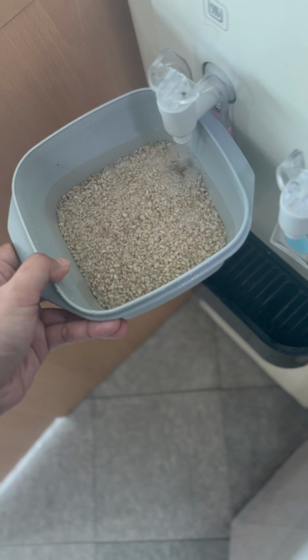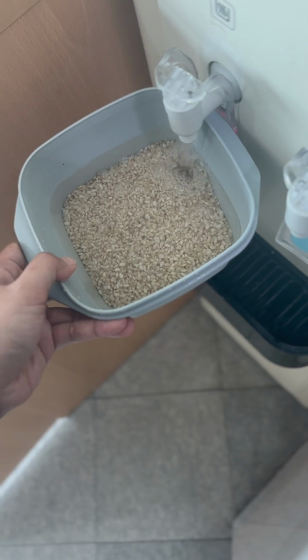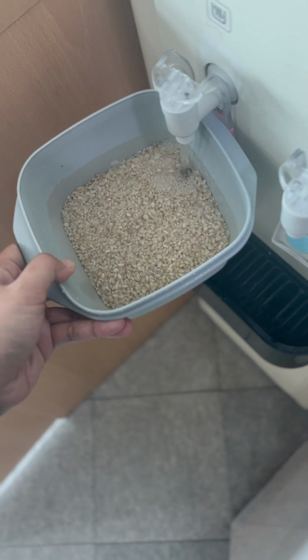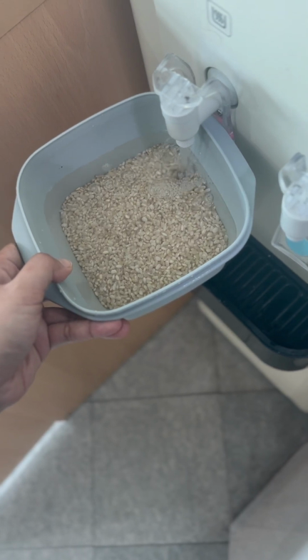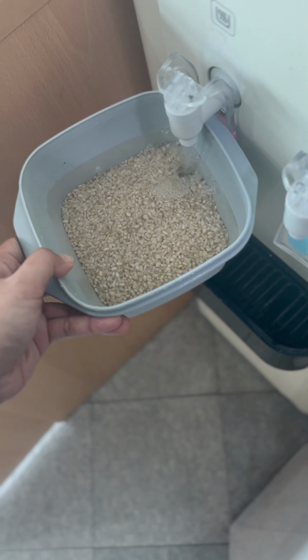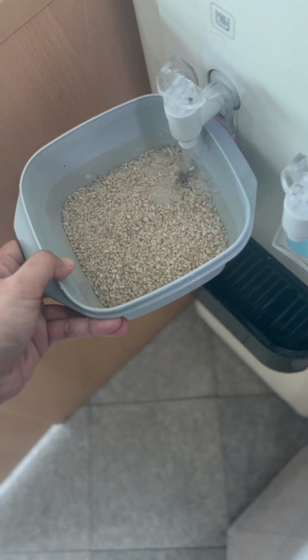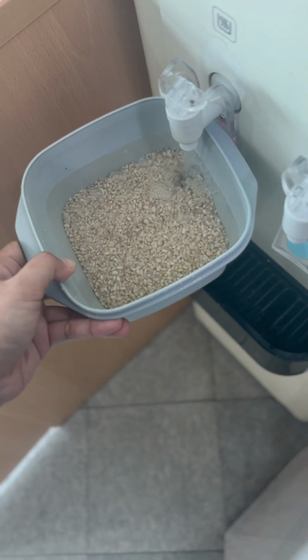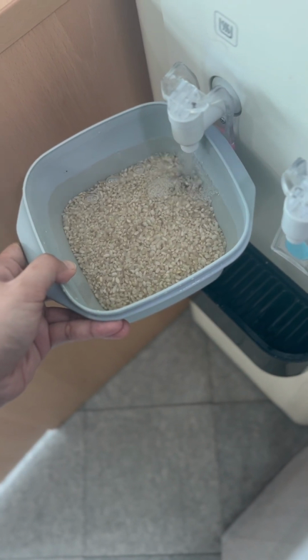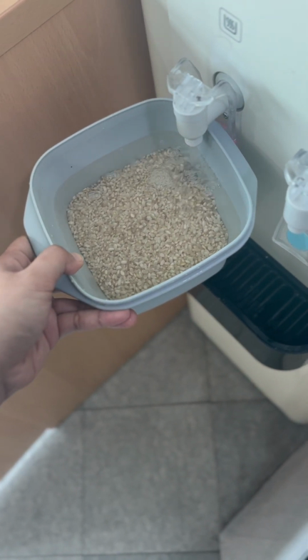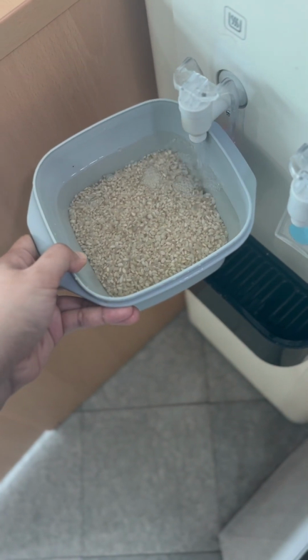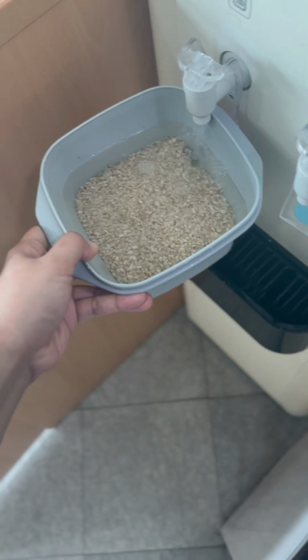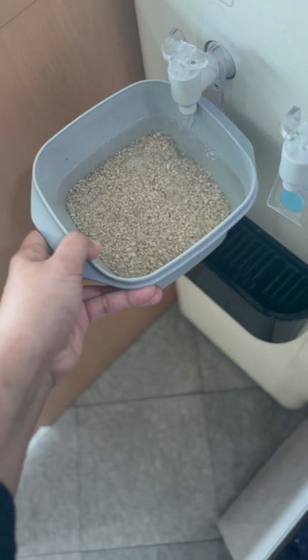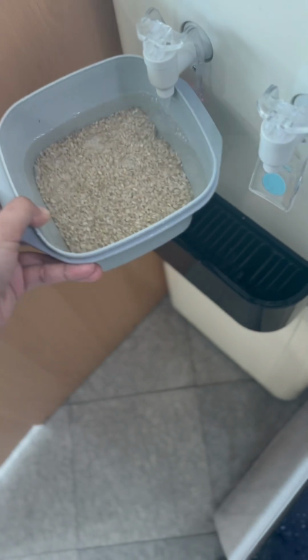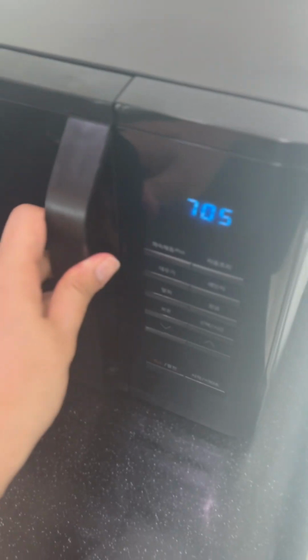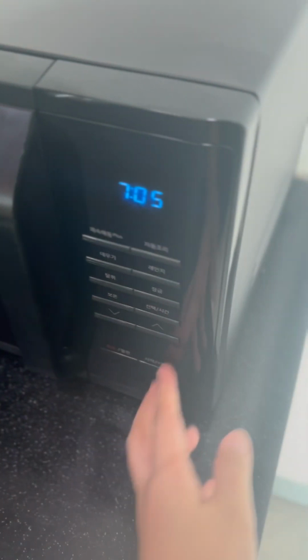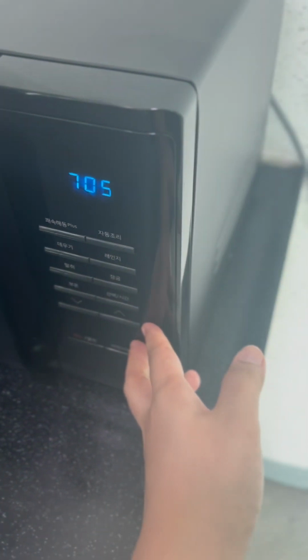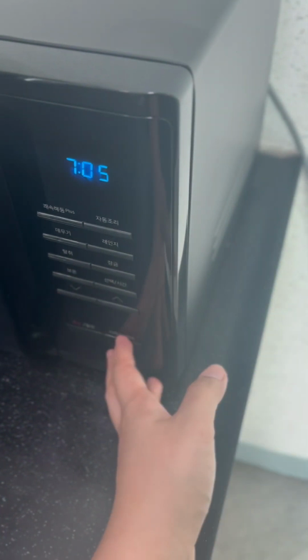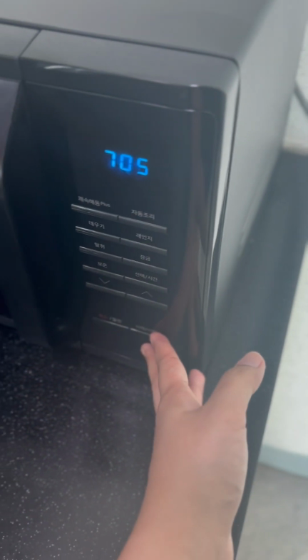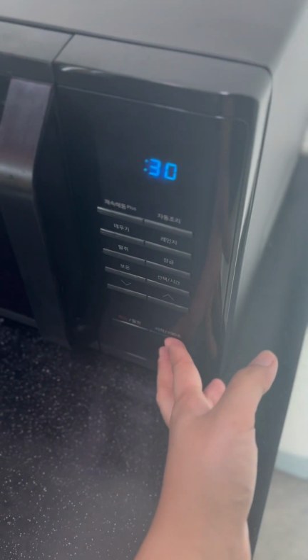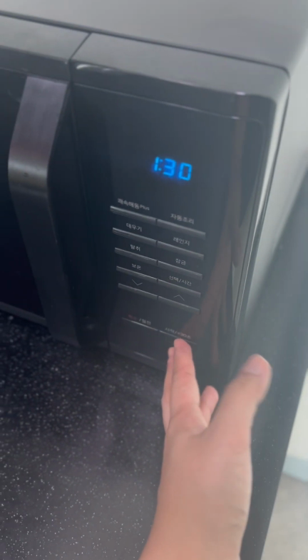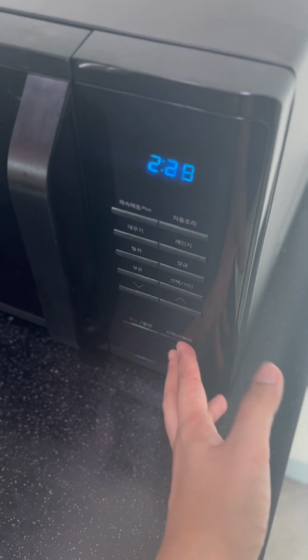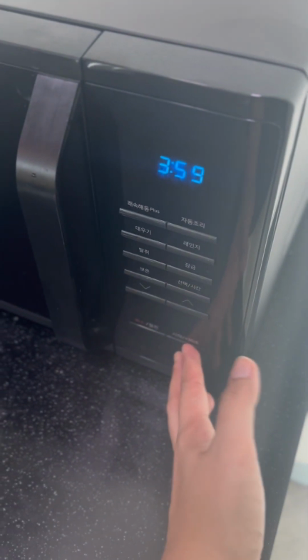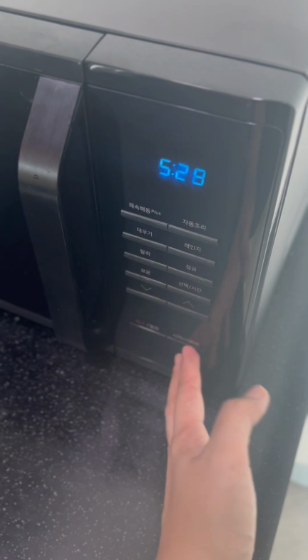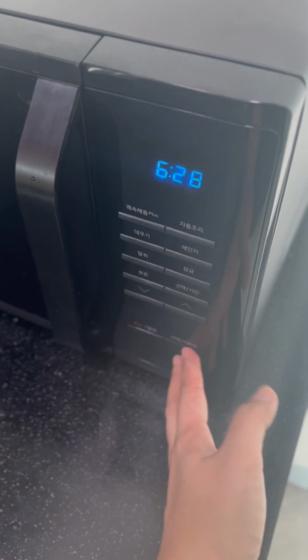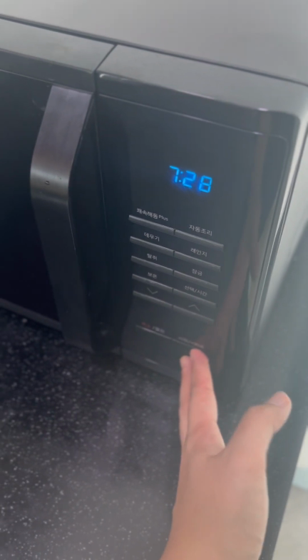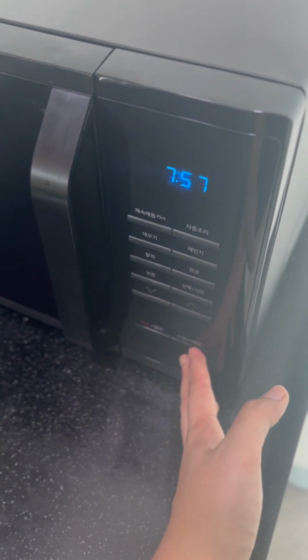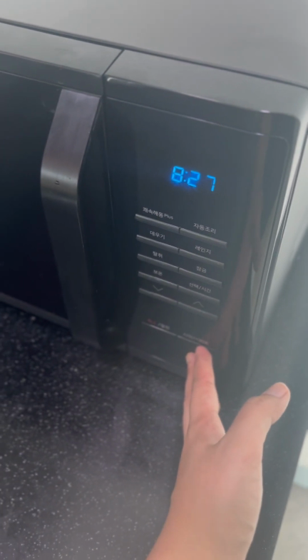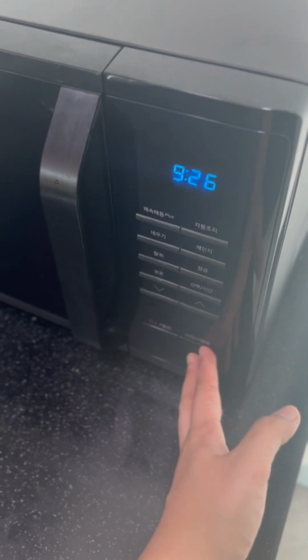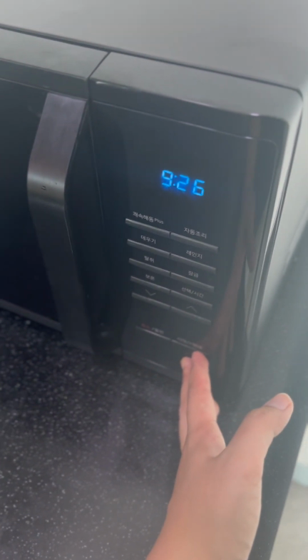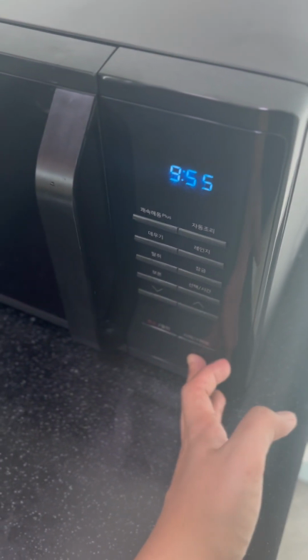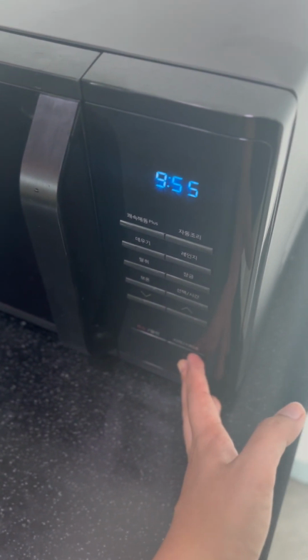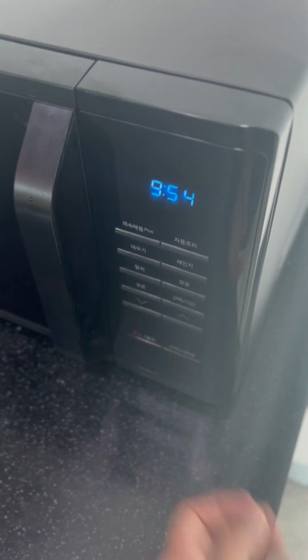After that, fill the container with hot water. You should fill it around only one third of the container. After that, put it in the microwave for around 10 minutes.